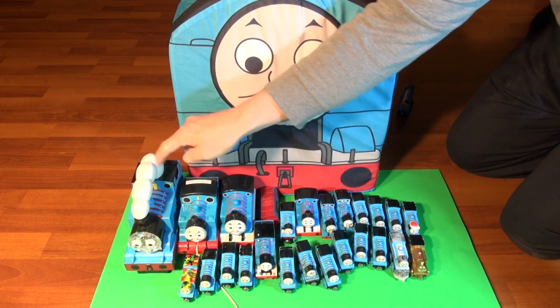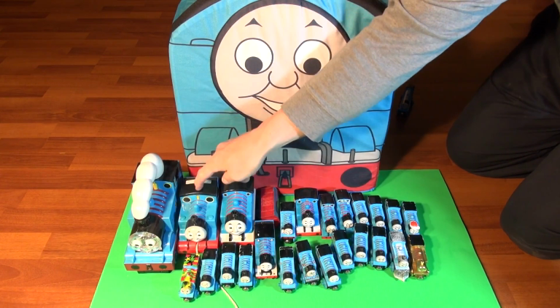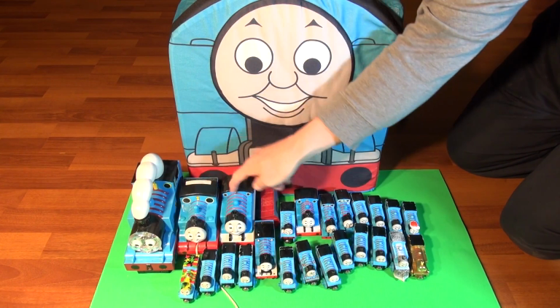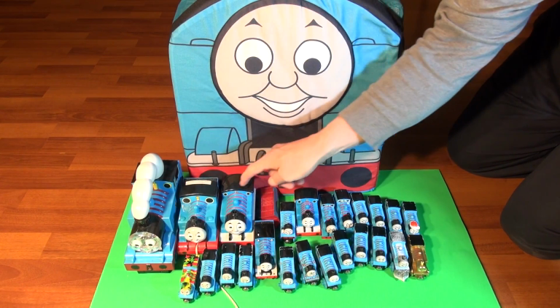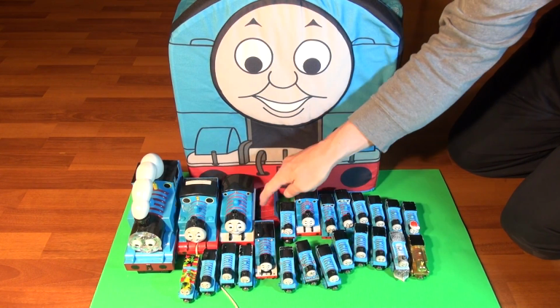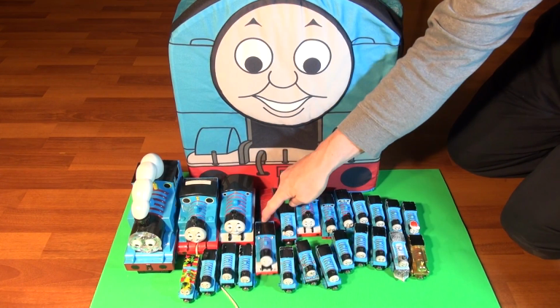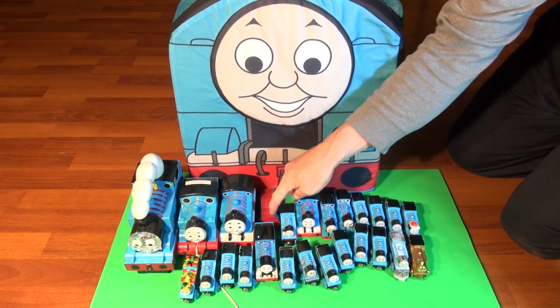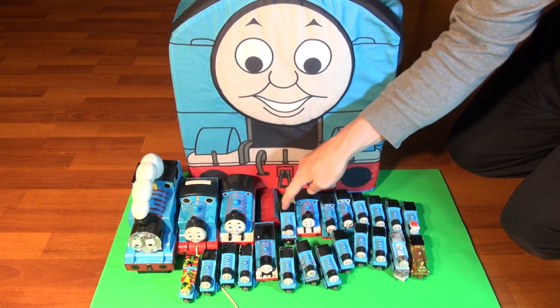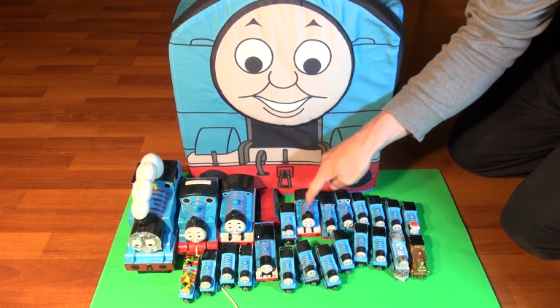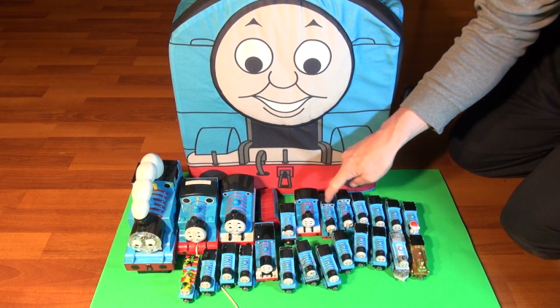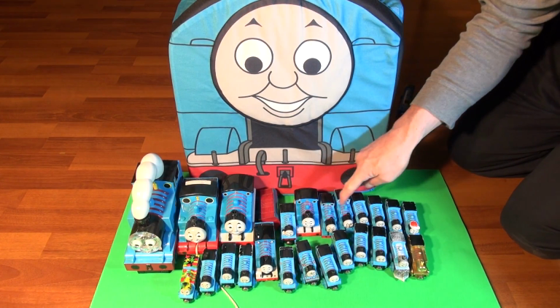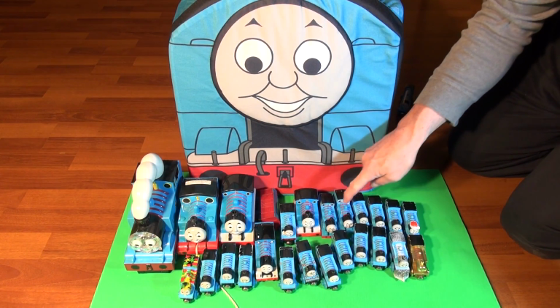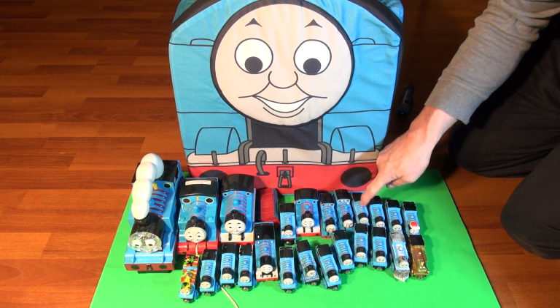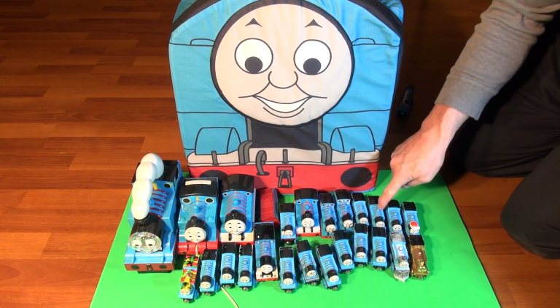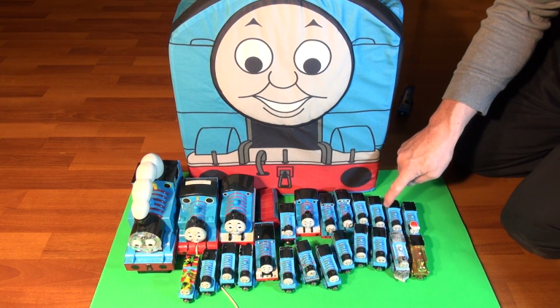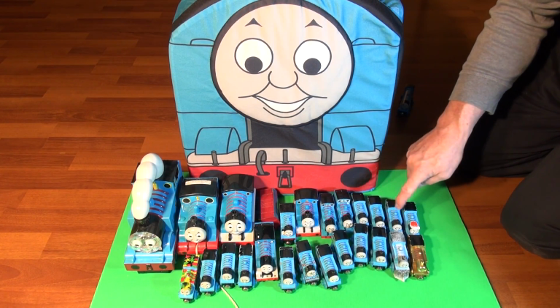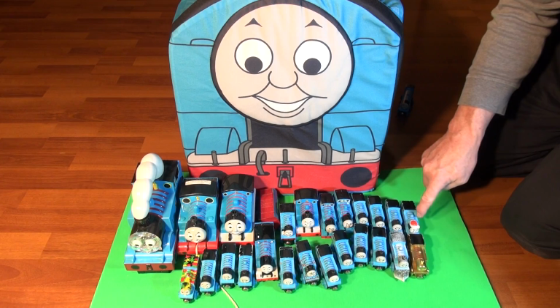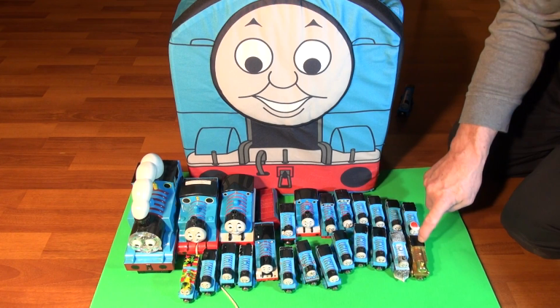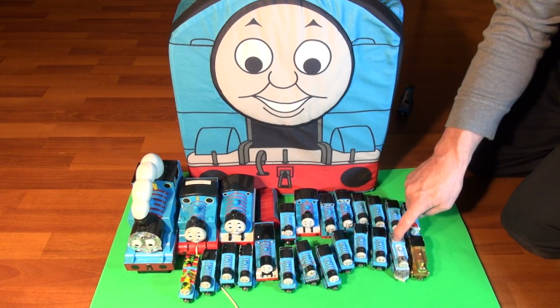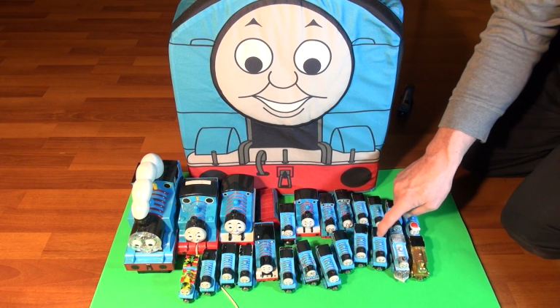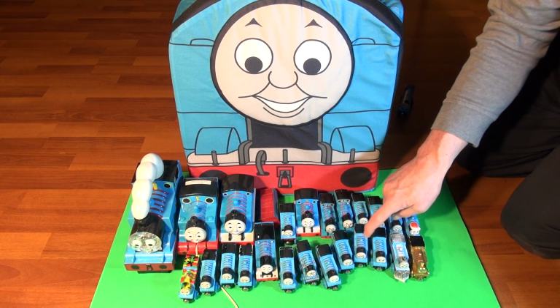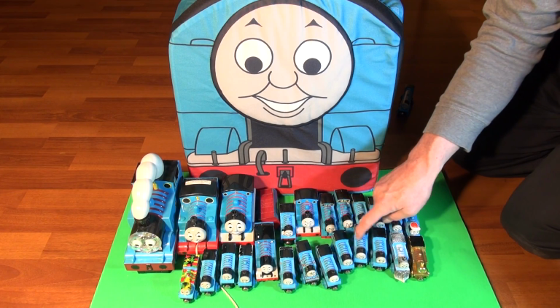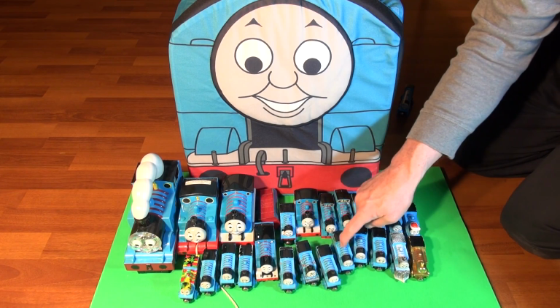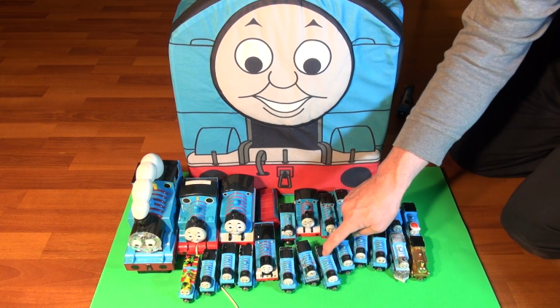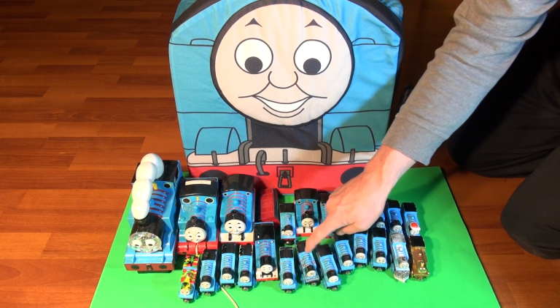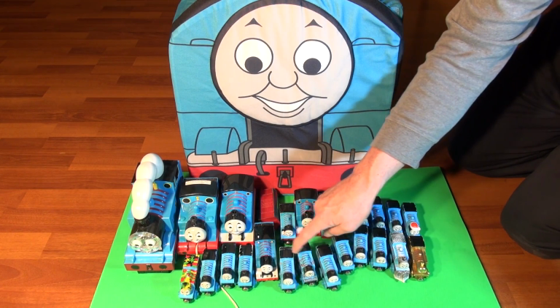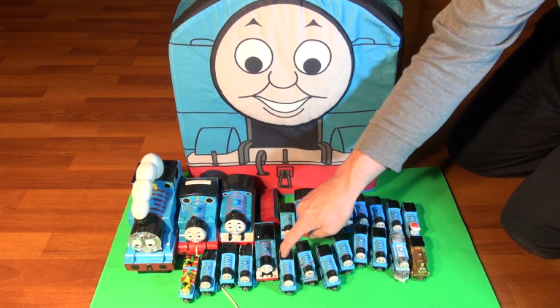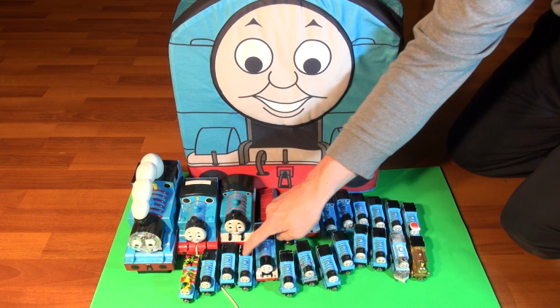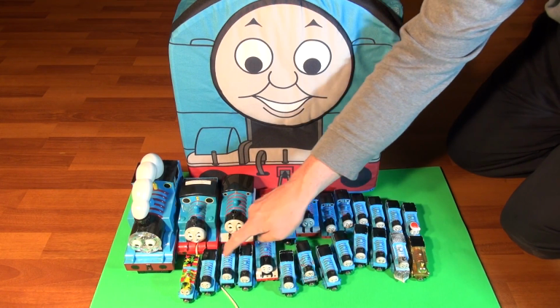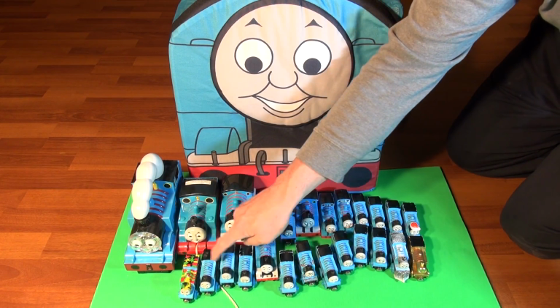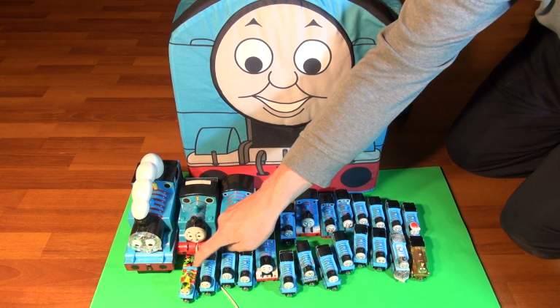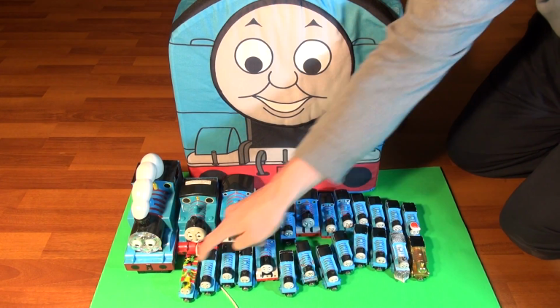One, two, three, four, five, six, seven, eight, nine, ten, eleven, twelve, thirteen, fourteen, fifteen, sixteen, seventeen, nineteen, twenty, twenty-one, twenty-two, twenty-three, twenty-four. Twenty-four Thomas the trains.